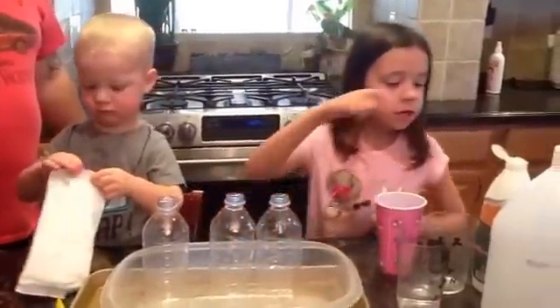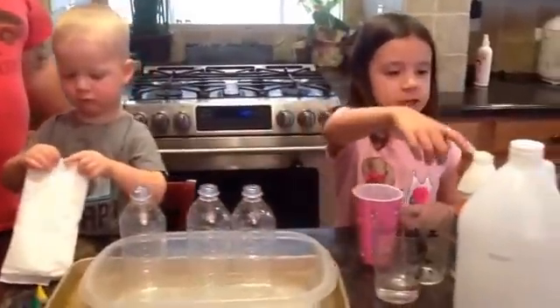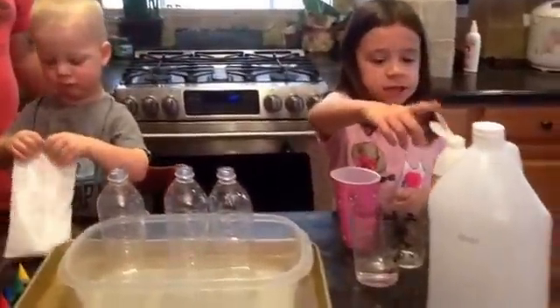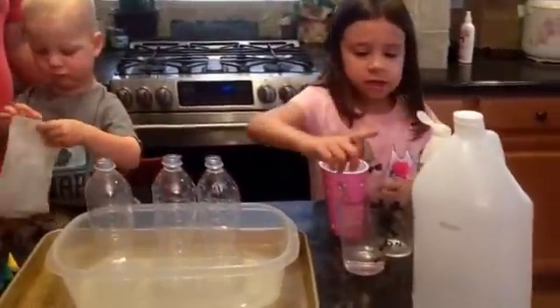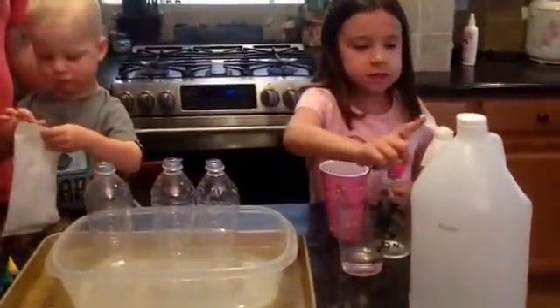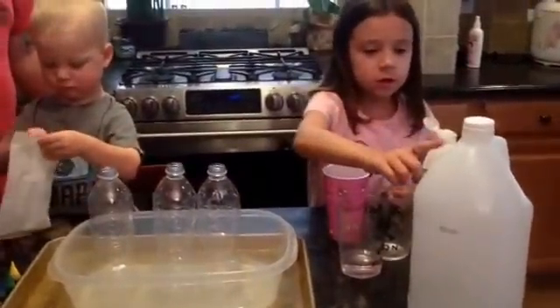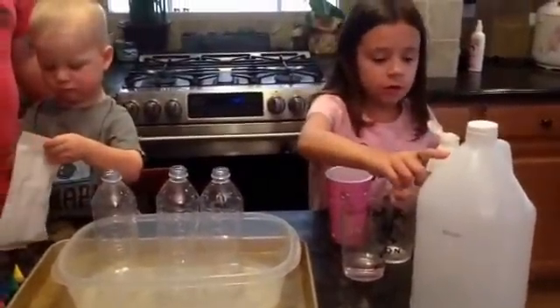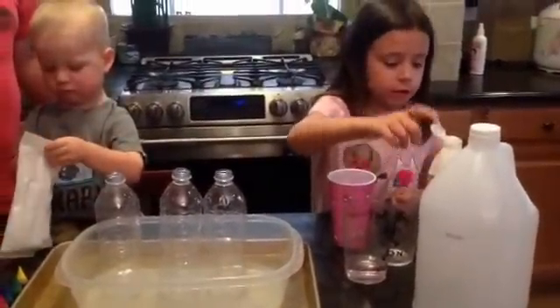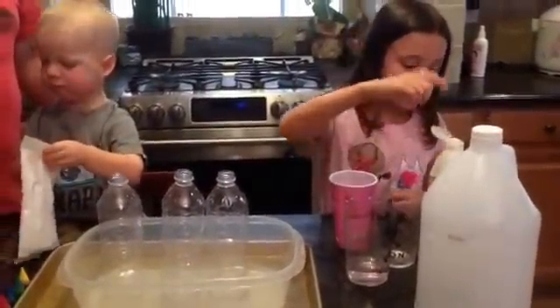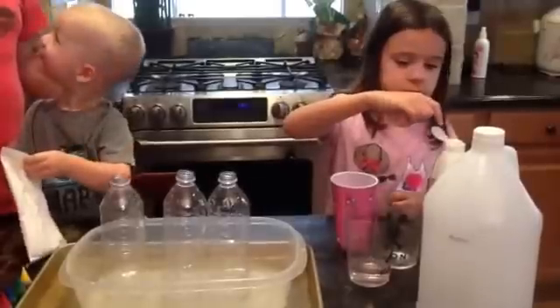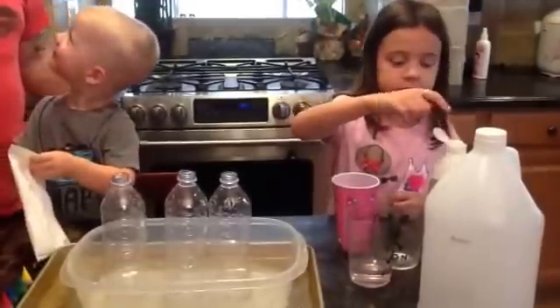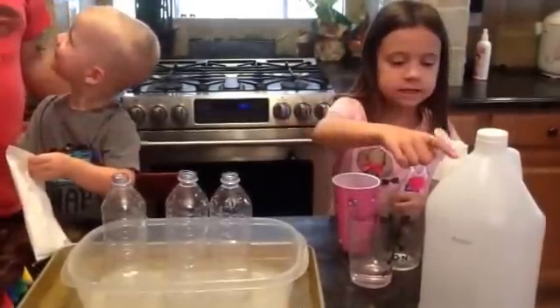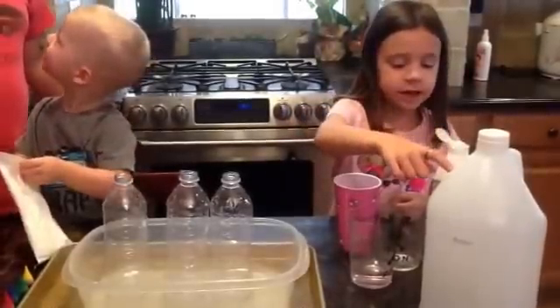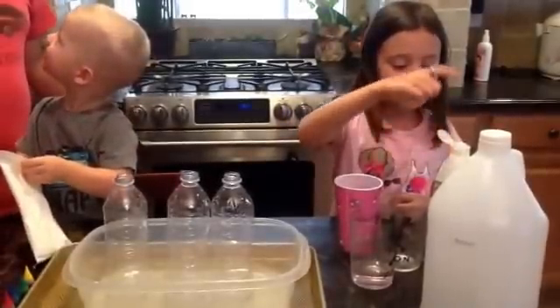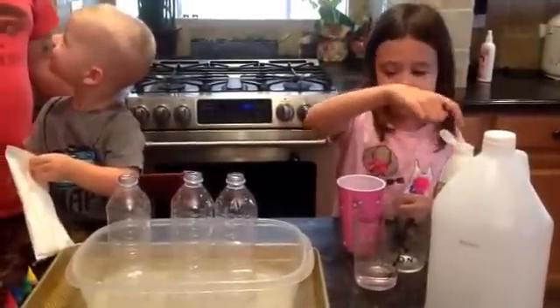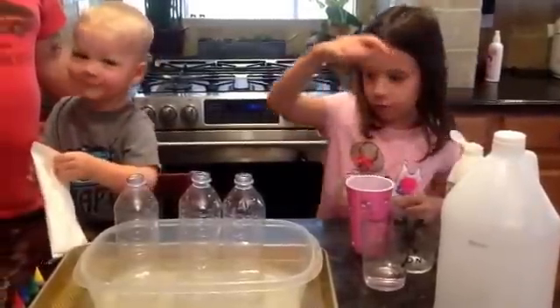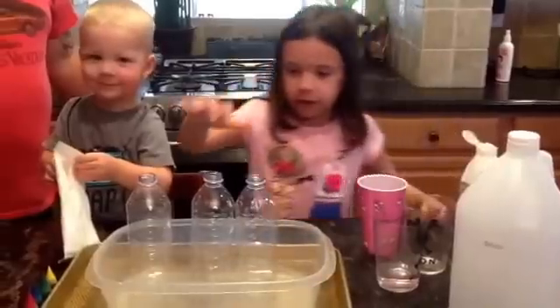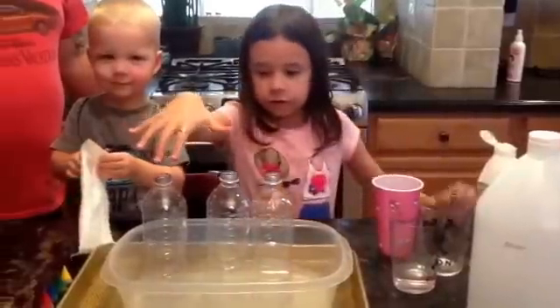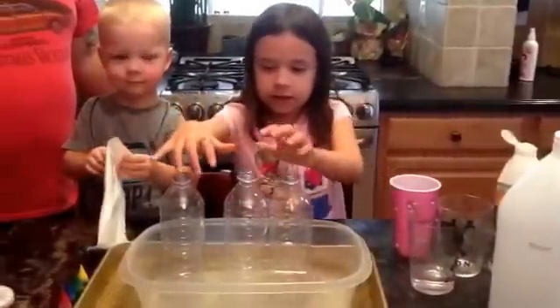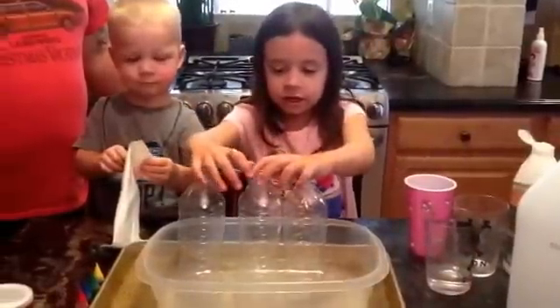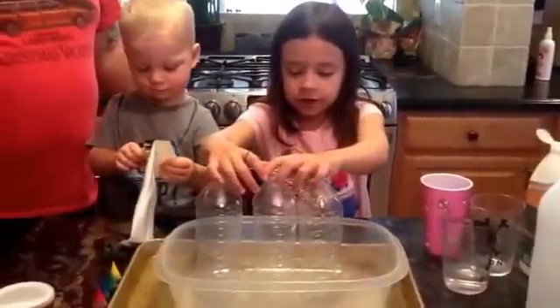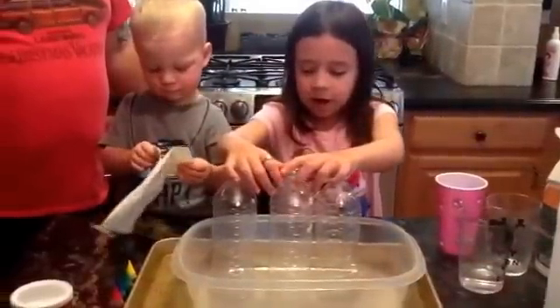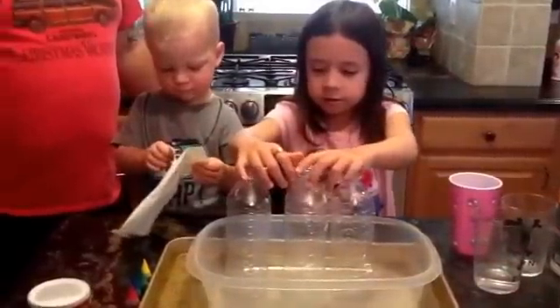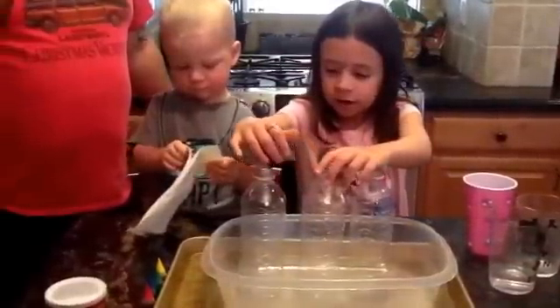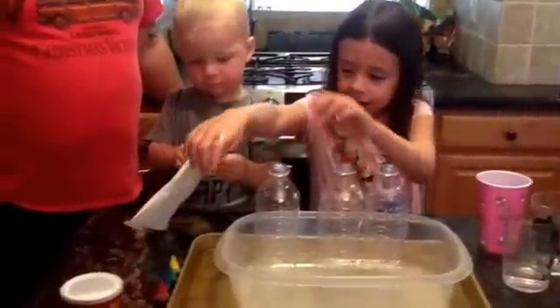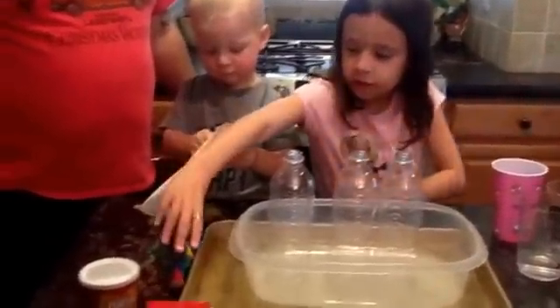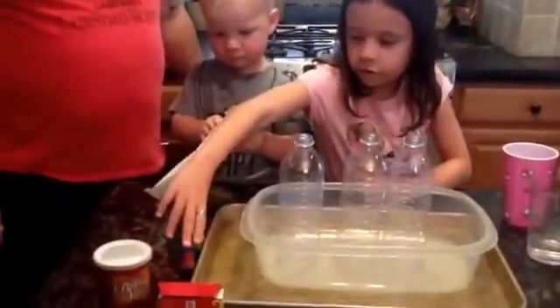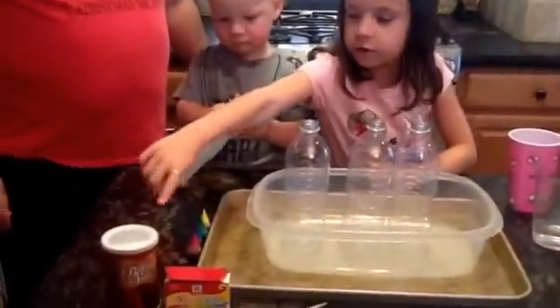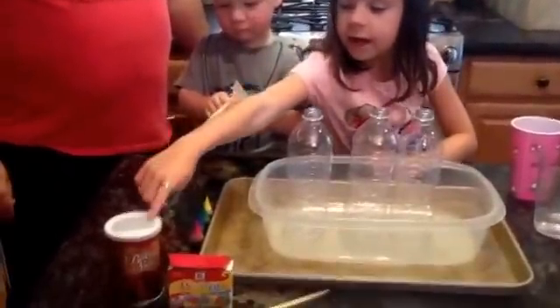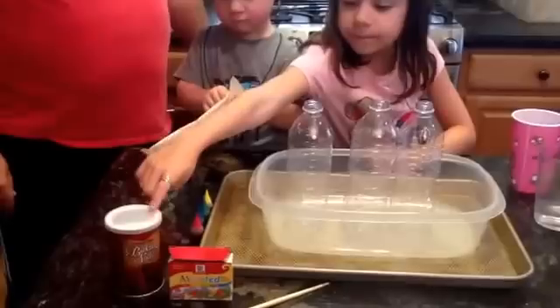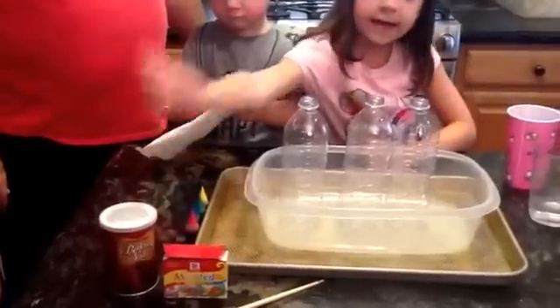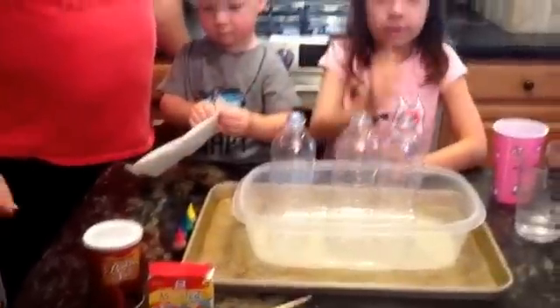So this is oil, this is vinegar, this is soap, these are three bottles, and food coloring and baking soda.